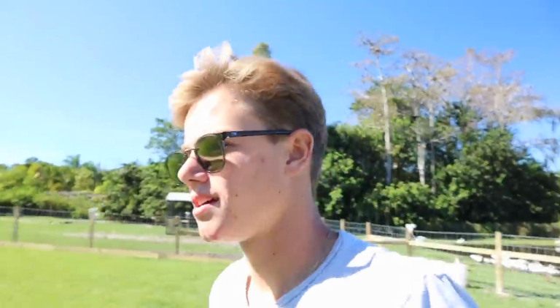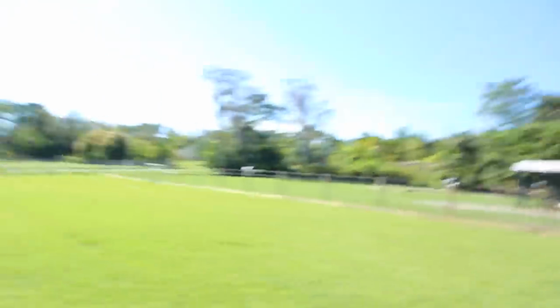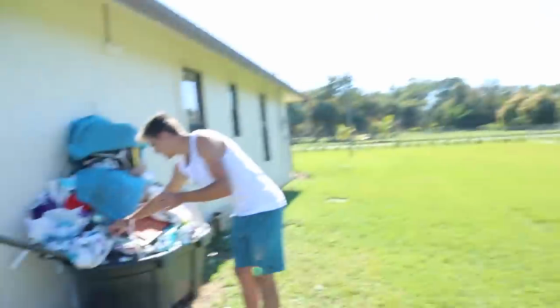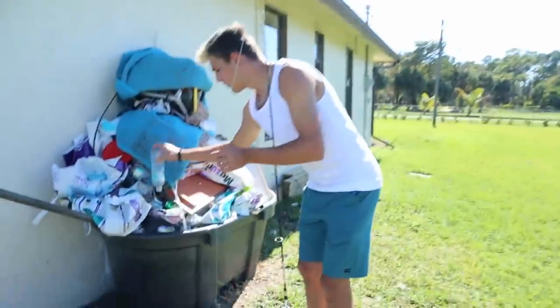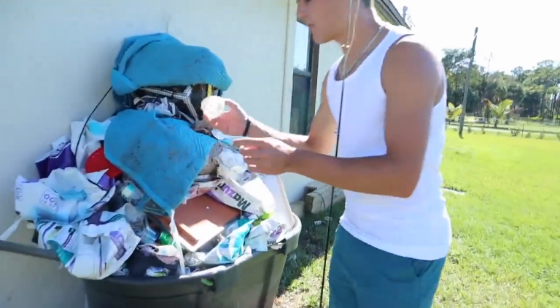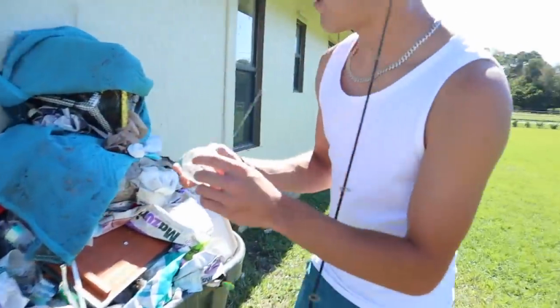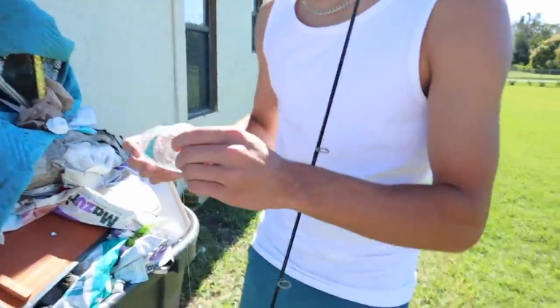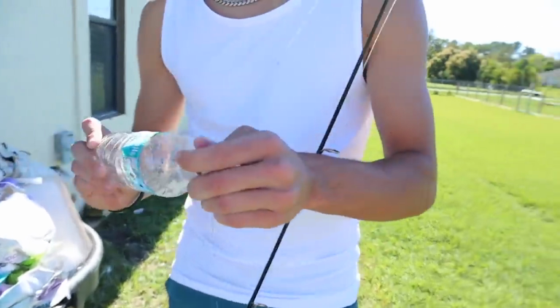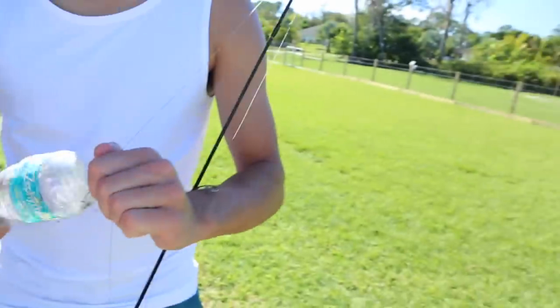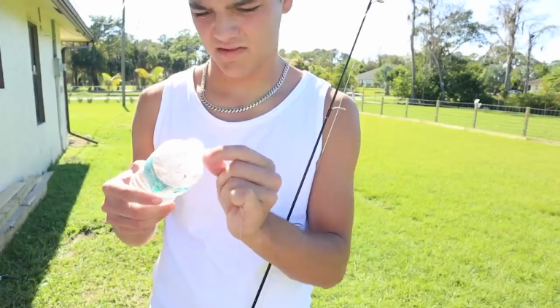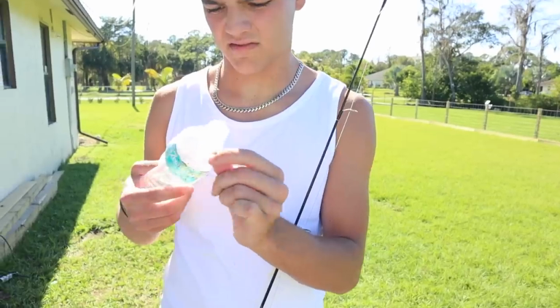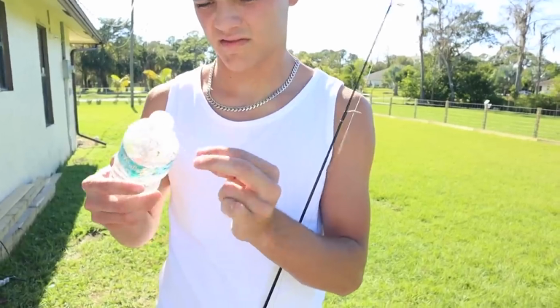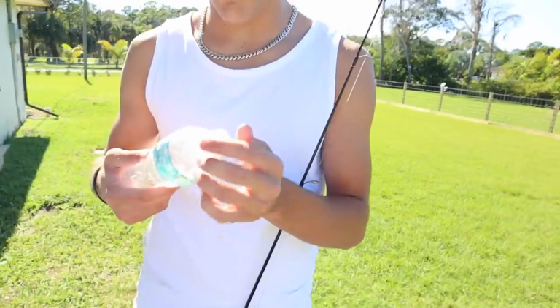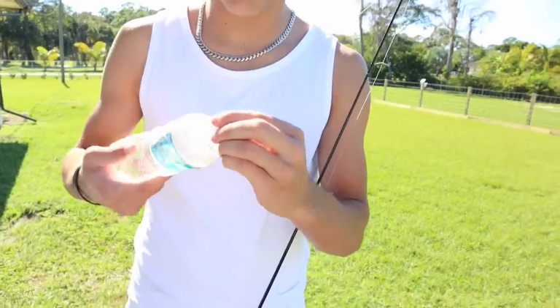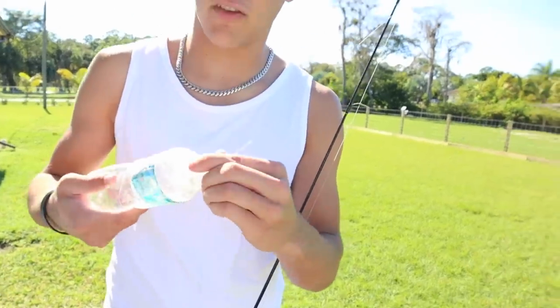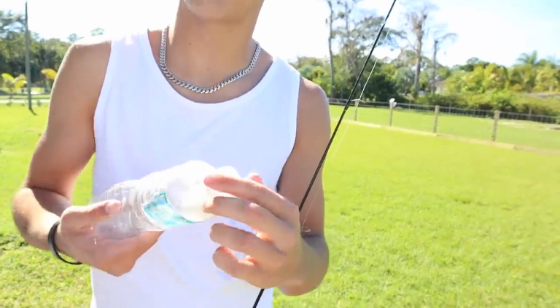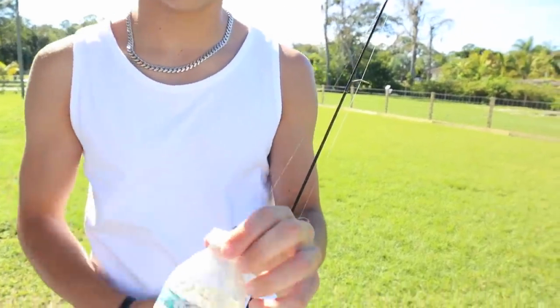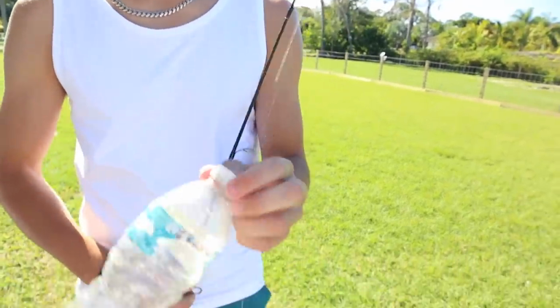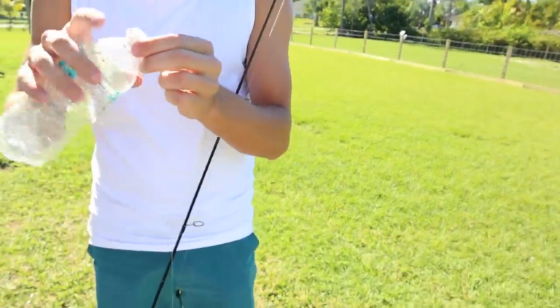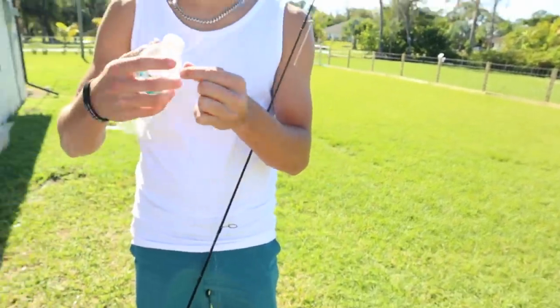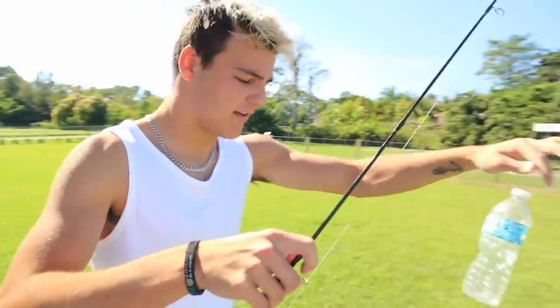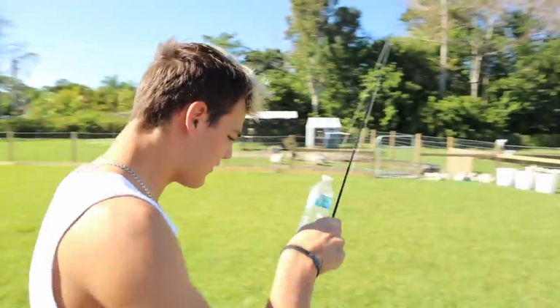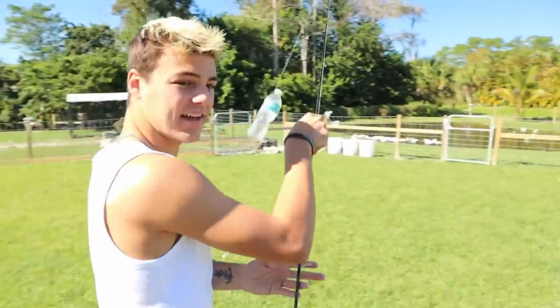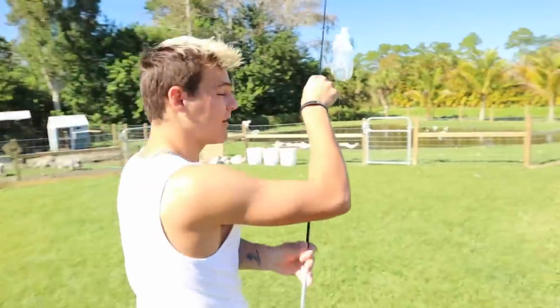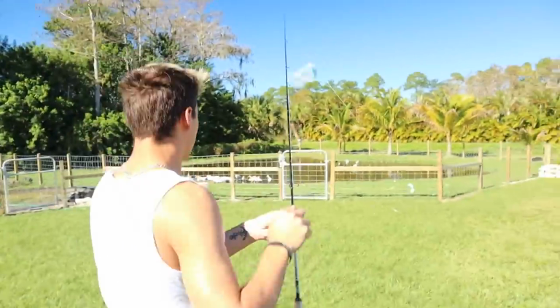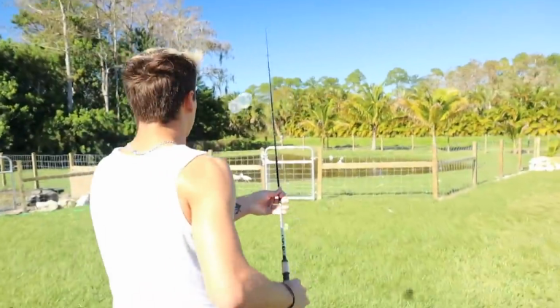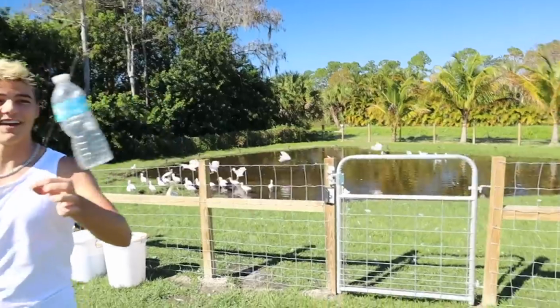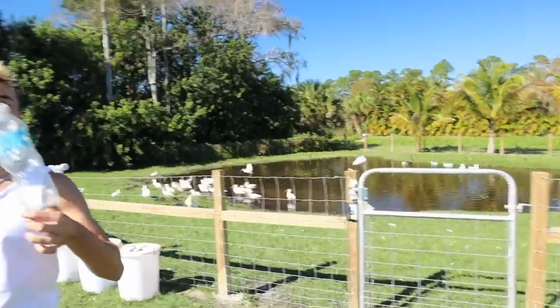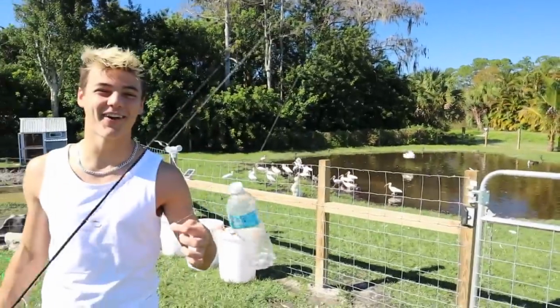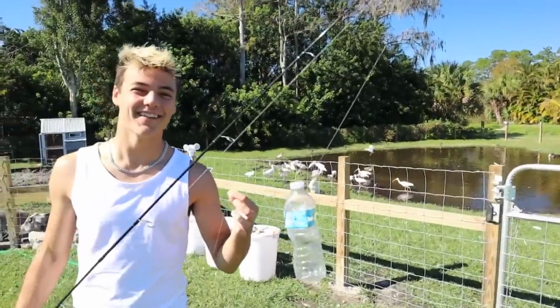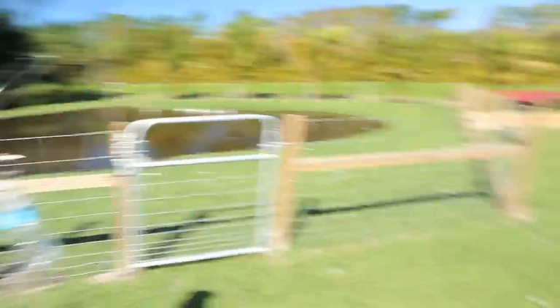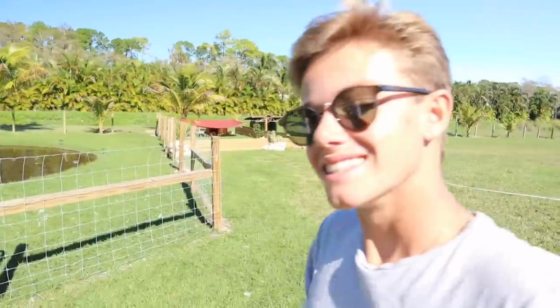Watch this. This is my little trash bin over here. Just tie a couple loops. Water bottle bobber — no bobber? Say less. Water bottle, baby. That's it. That's going to catch them right there. I'm not even kidding, bro. This is going to do the job.